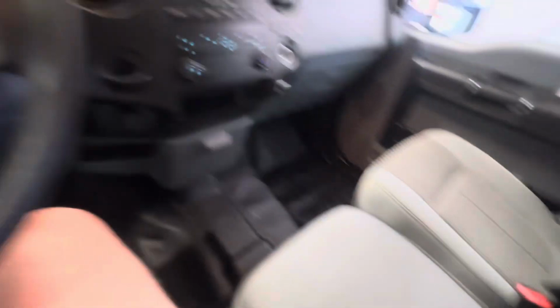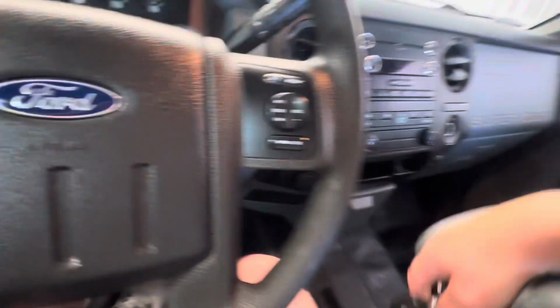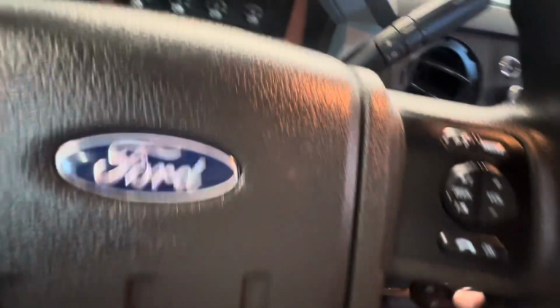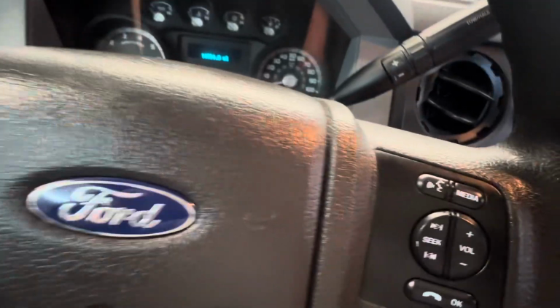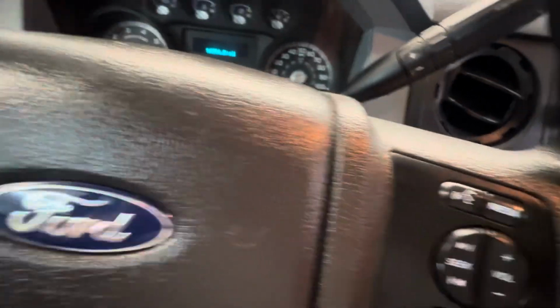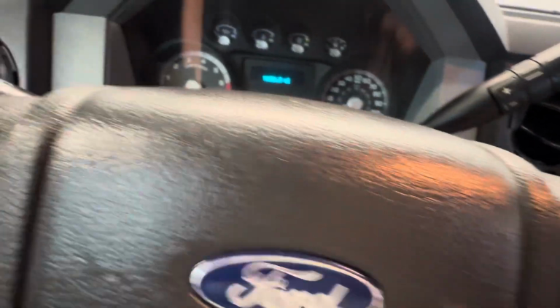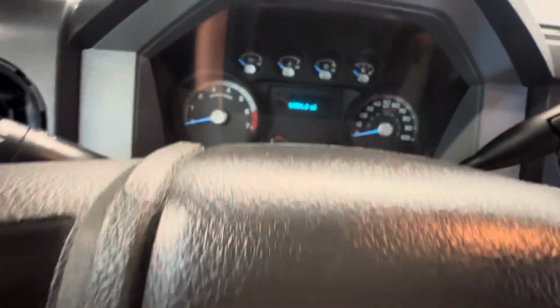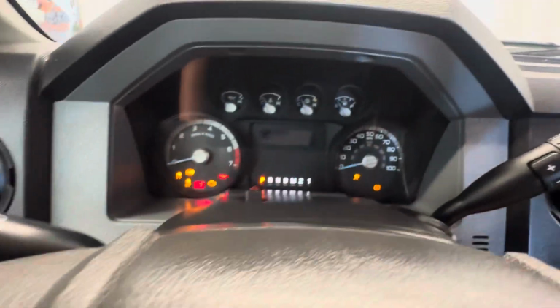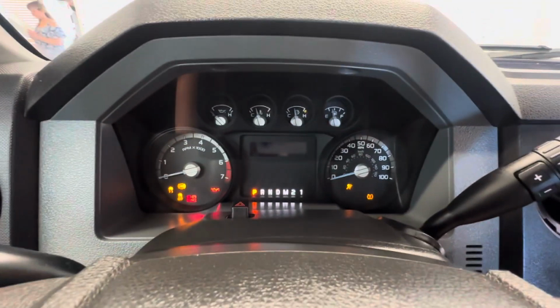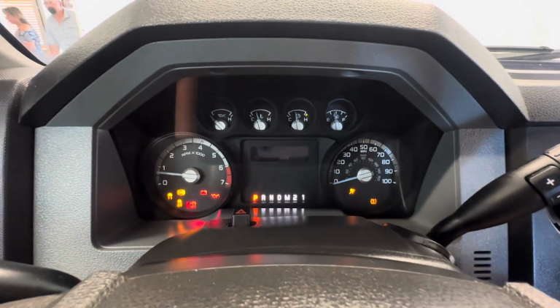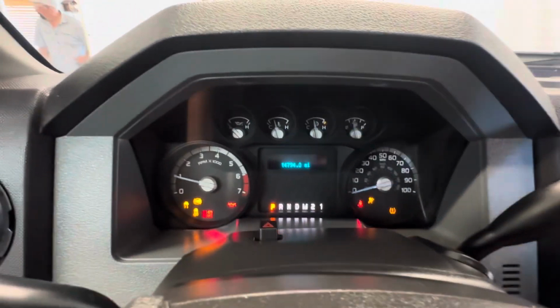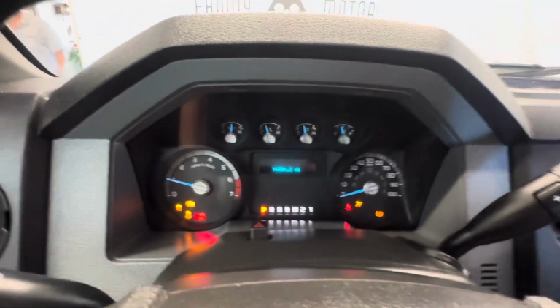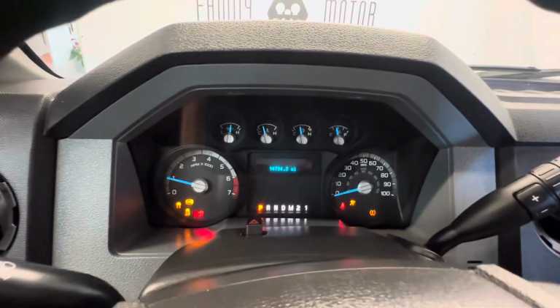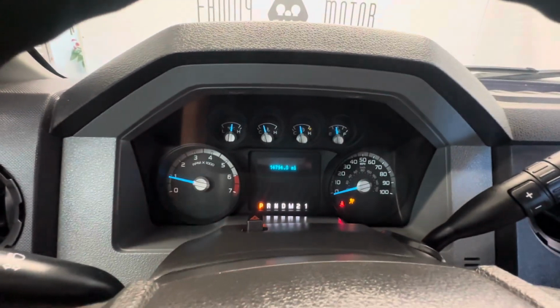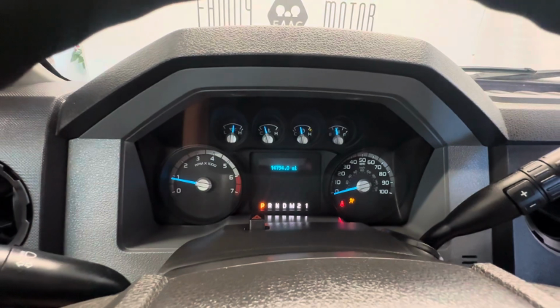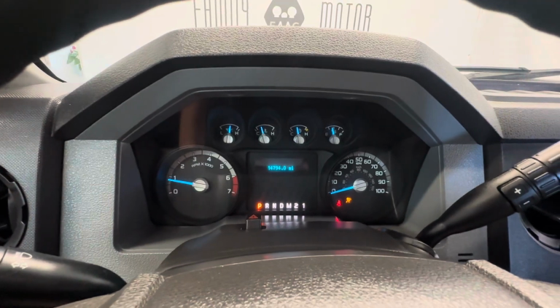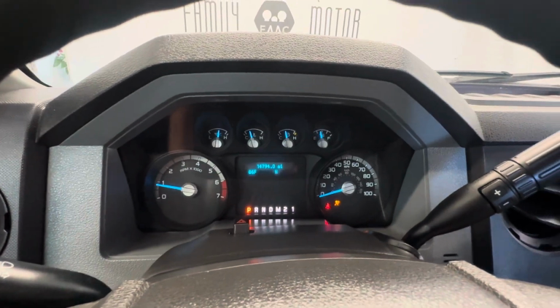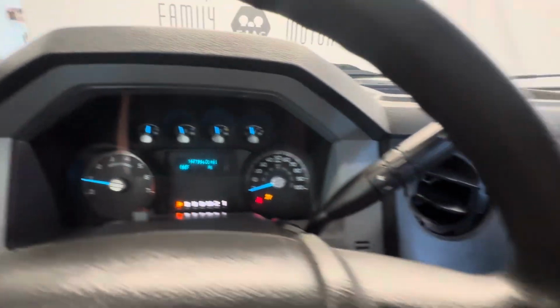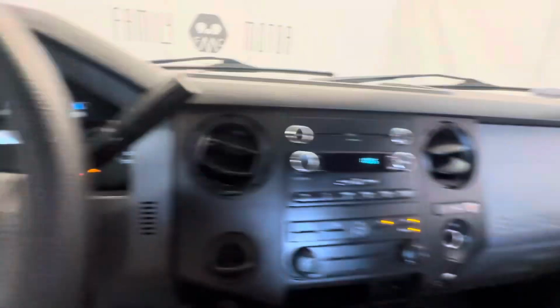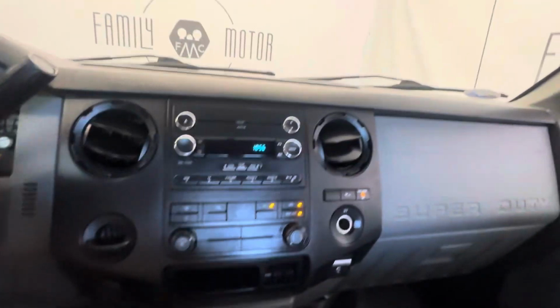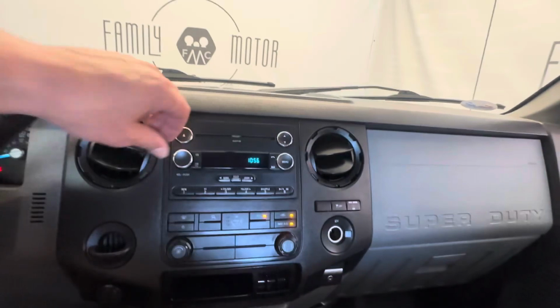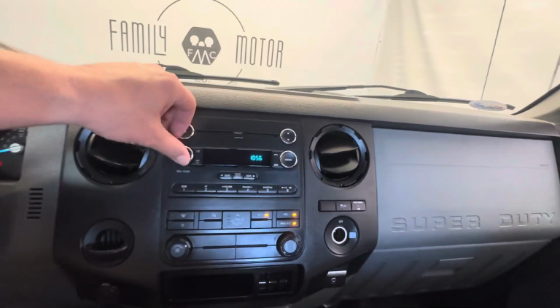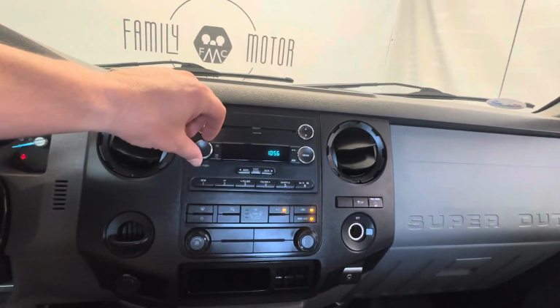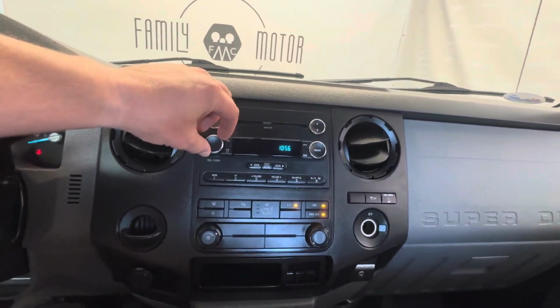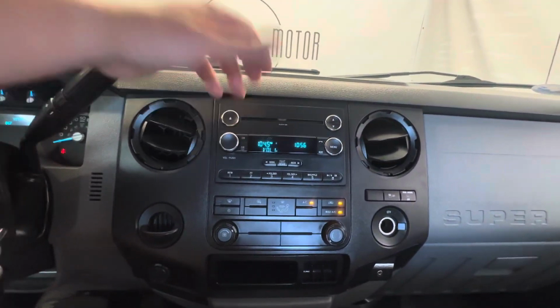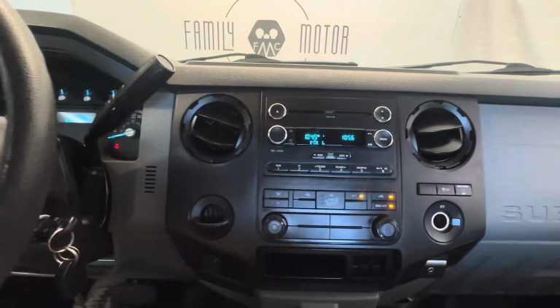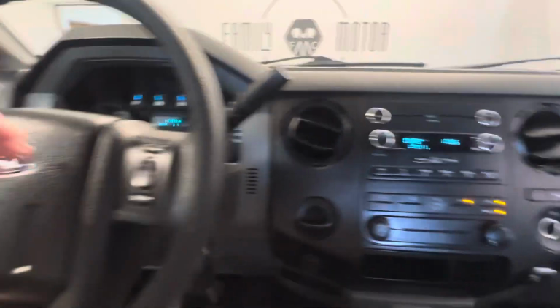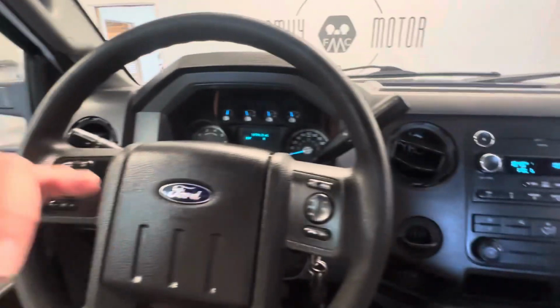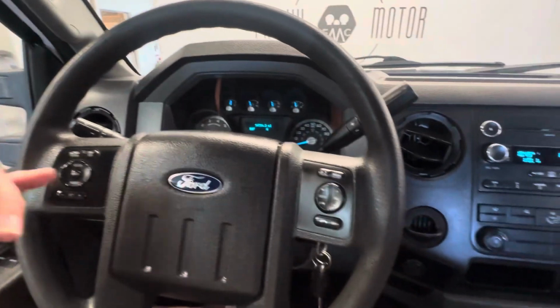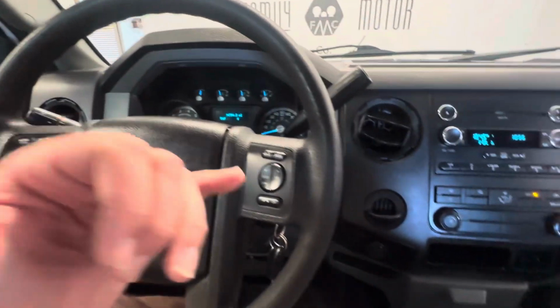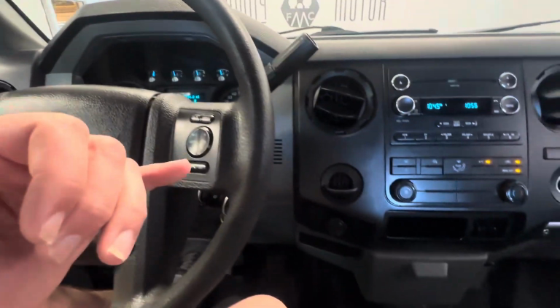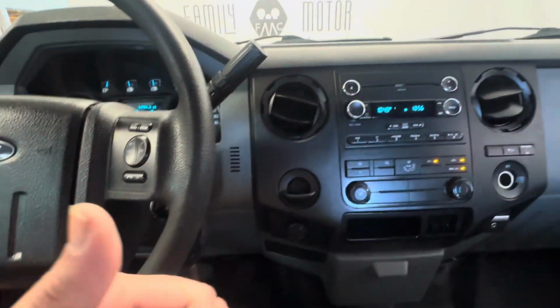The upholstery is in great shape. Let's go ahead and fire it up — purrs like a kitten, as it ought to with only 14,700 miles on it. Nice little radio, cruise control, Bluetooth phone system.